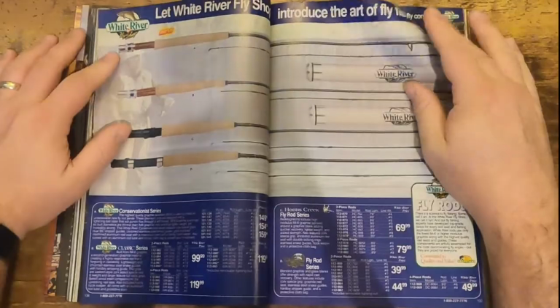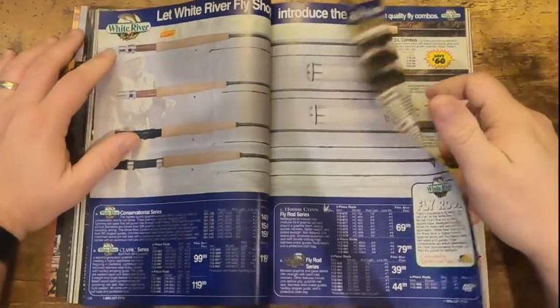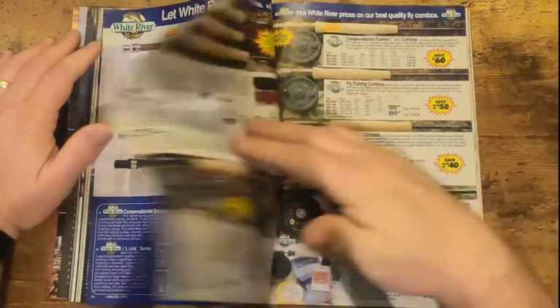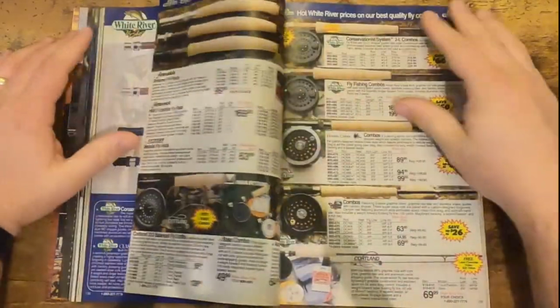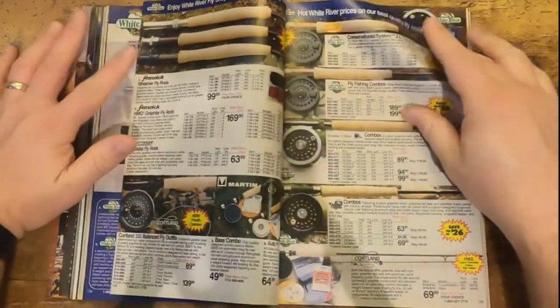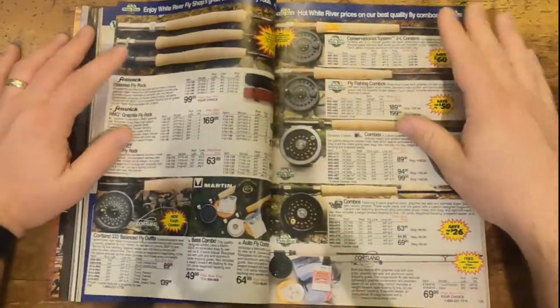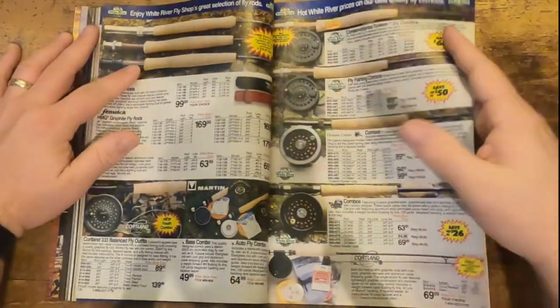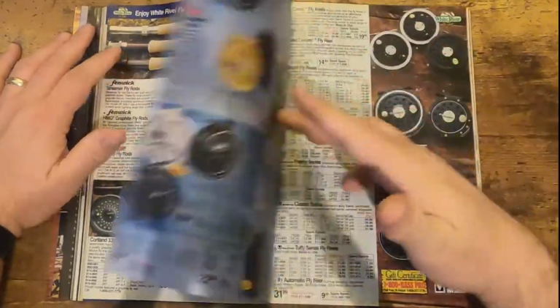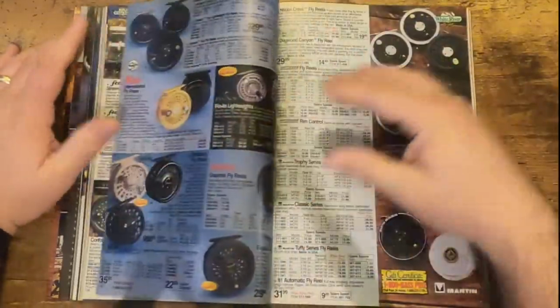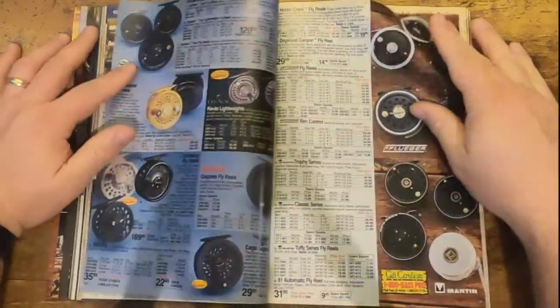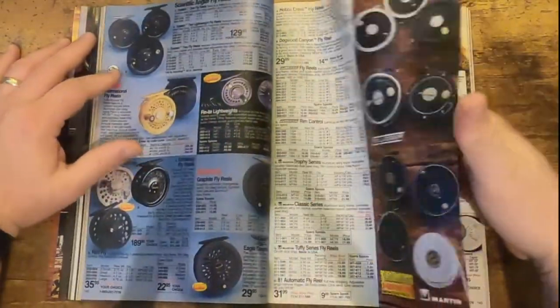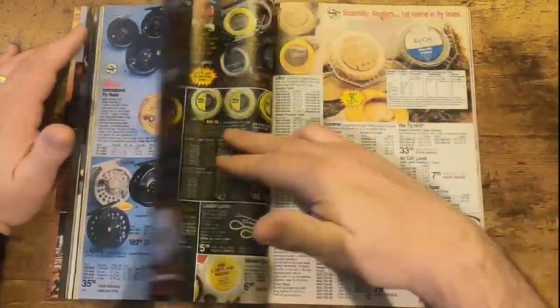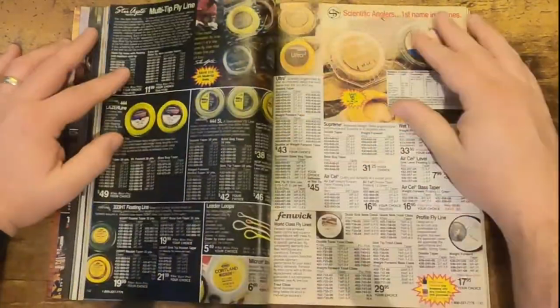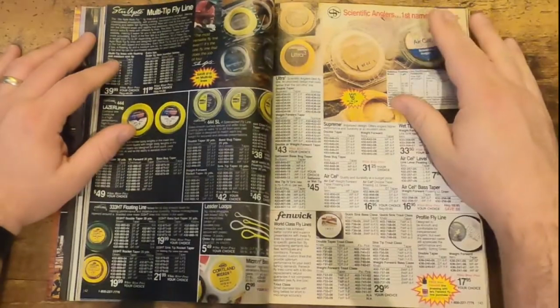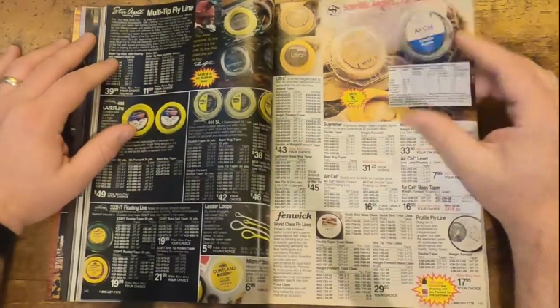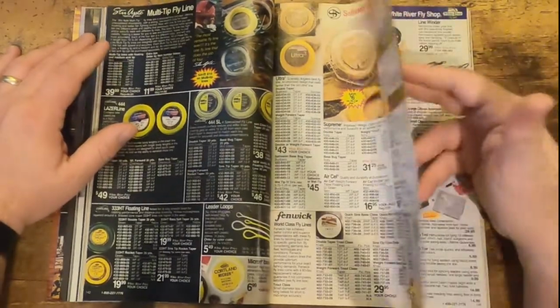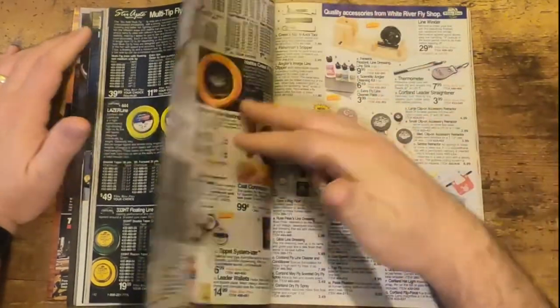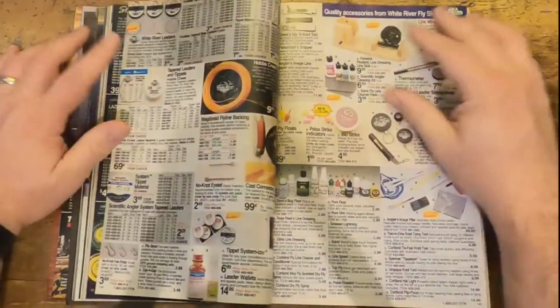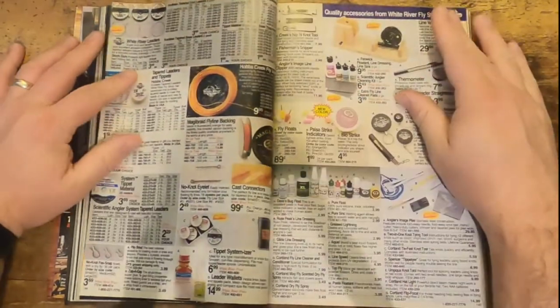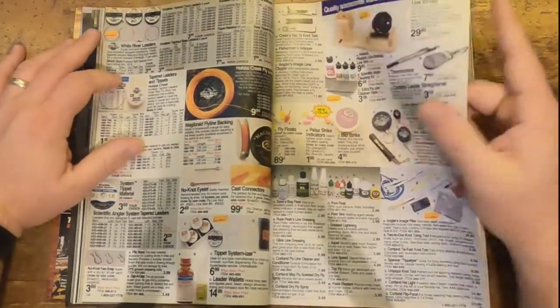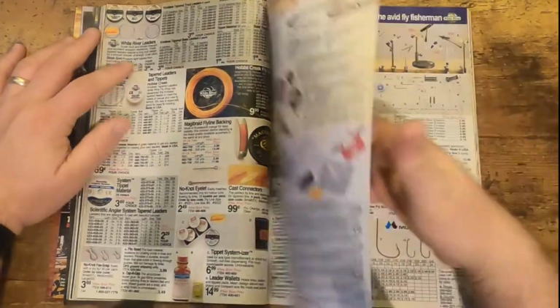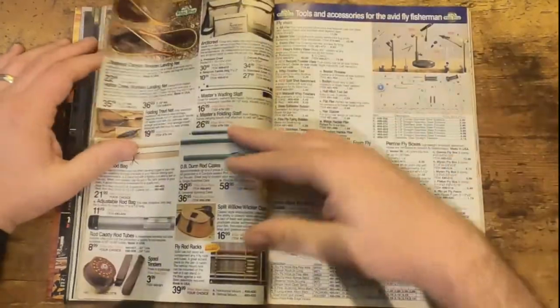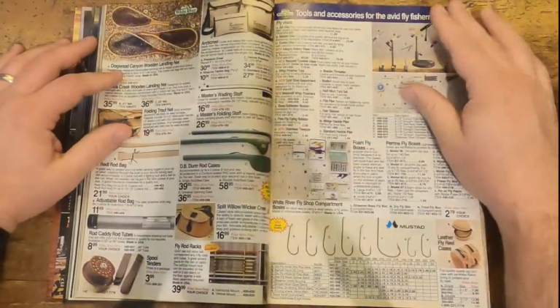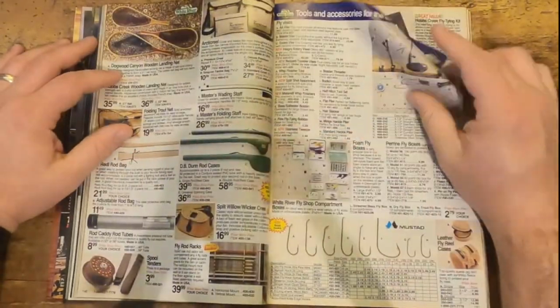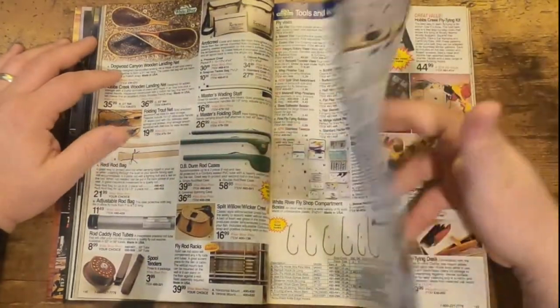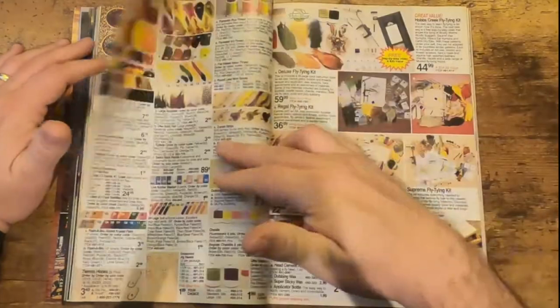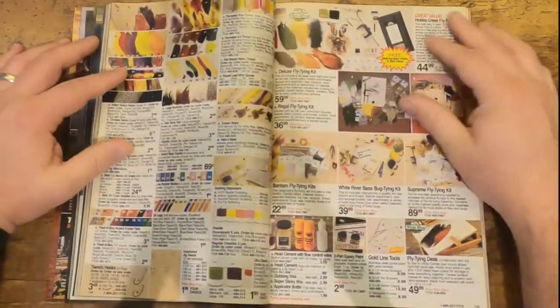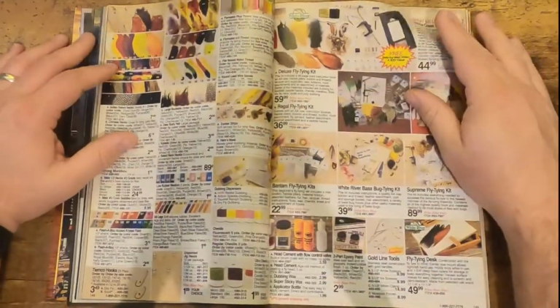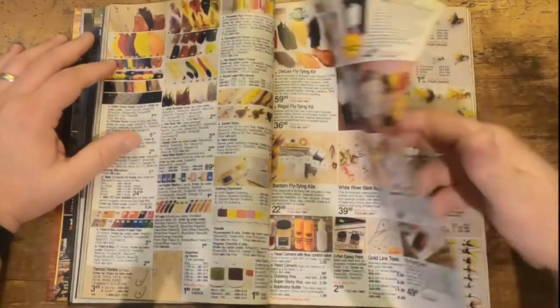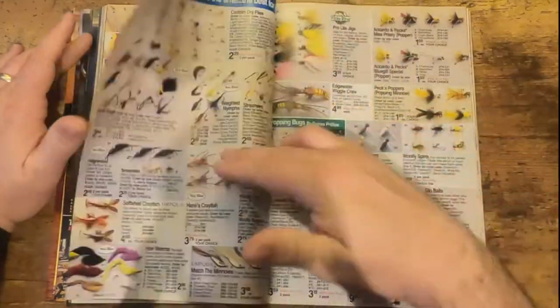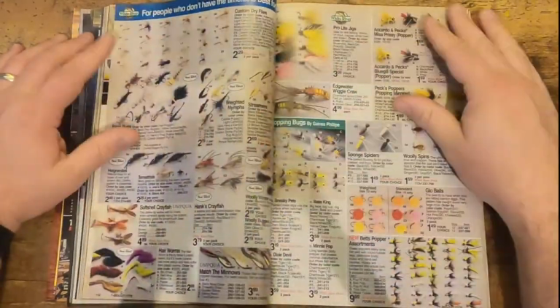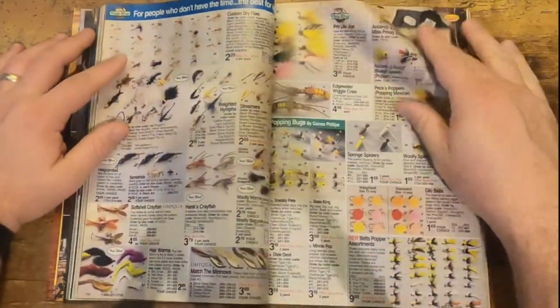Then we have fly fishing gear. I know you guys want to see the good stuff, and the good stuff in my opinion are the lures — so we'll just fast forward through this.